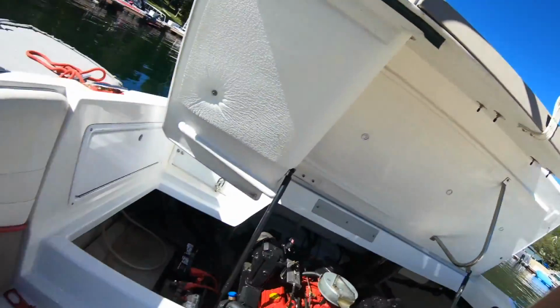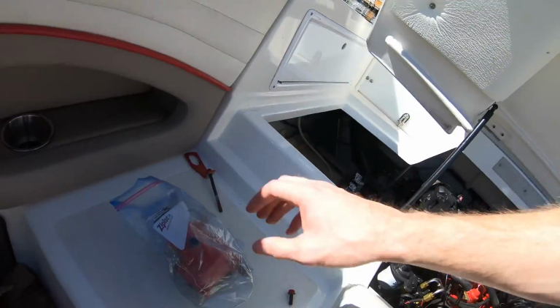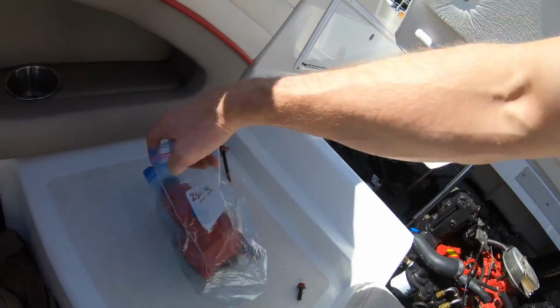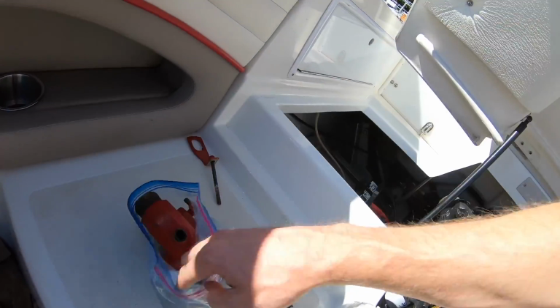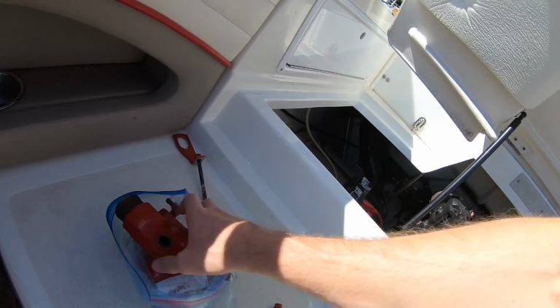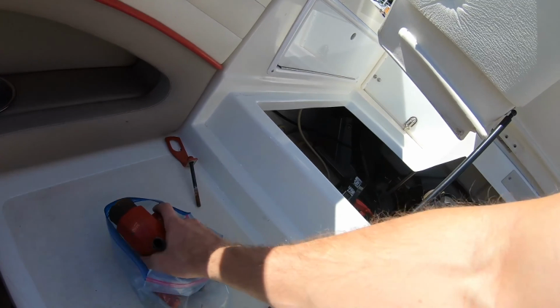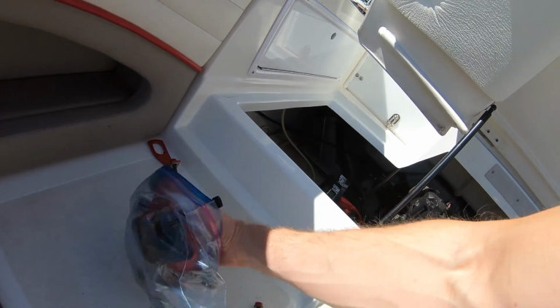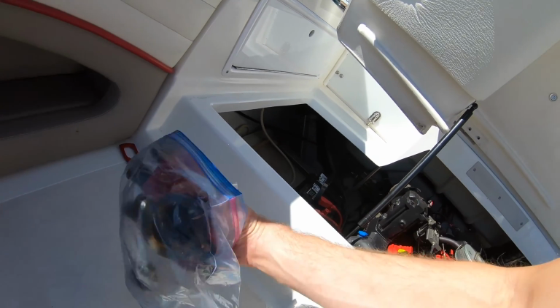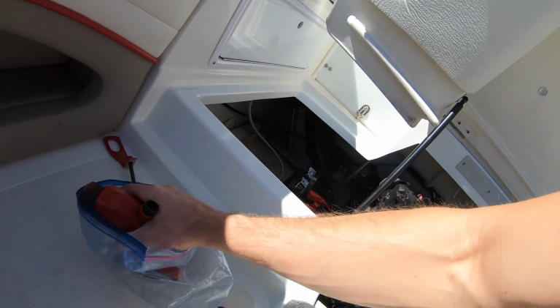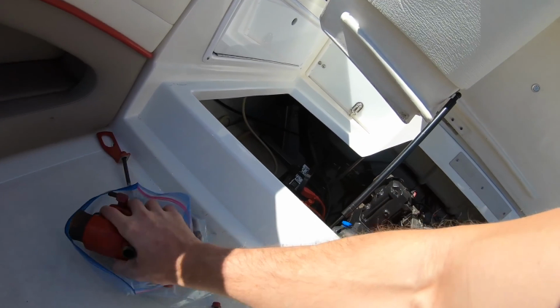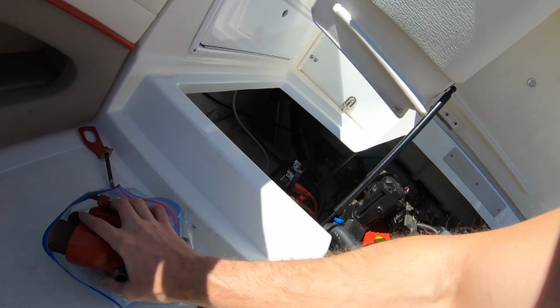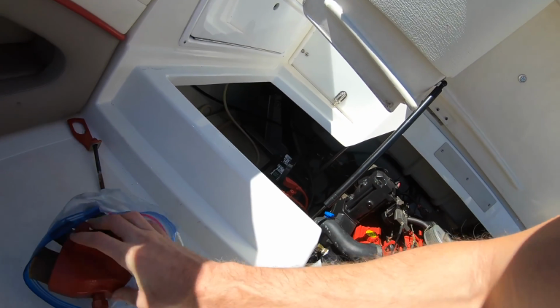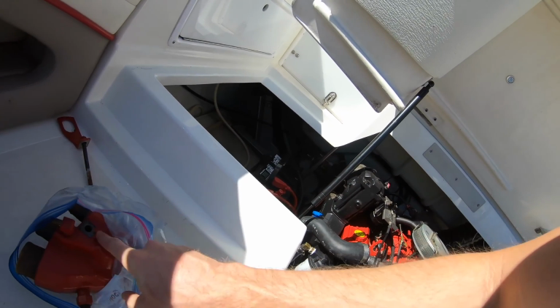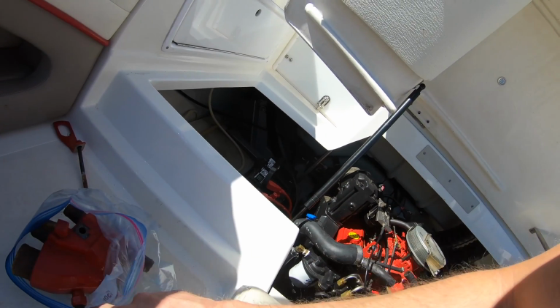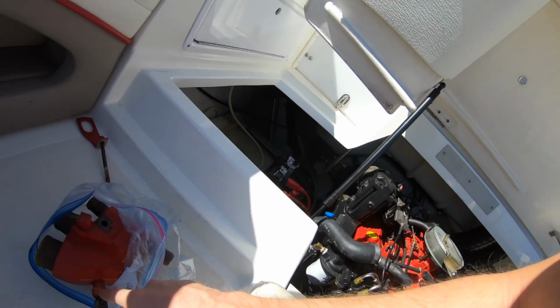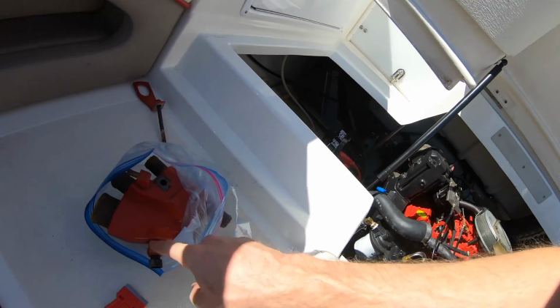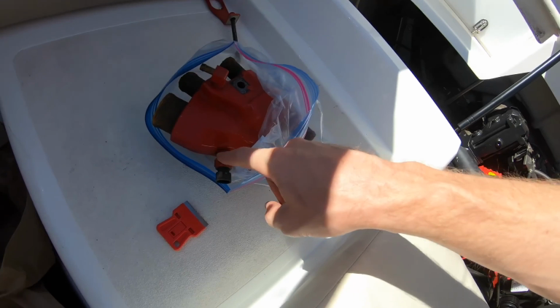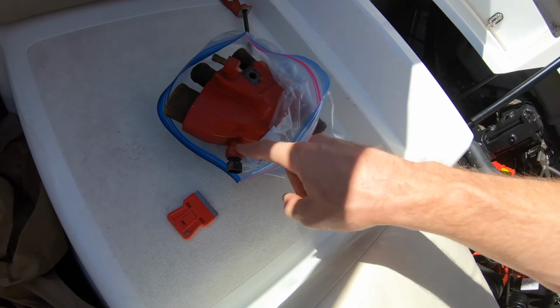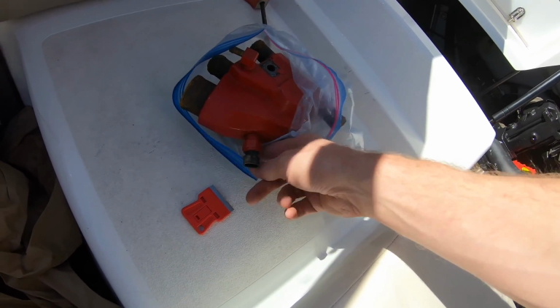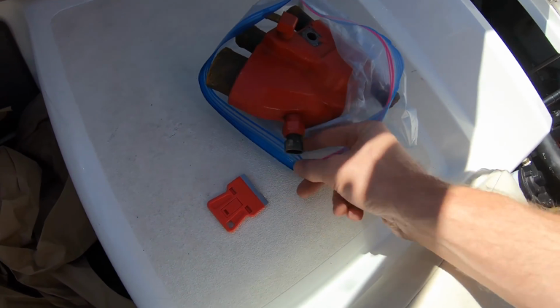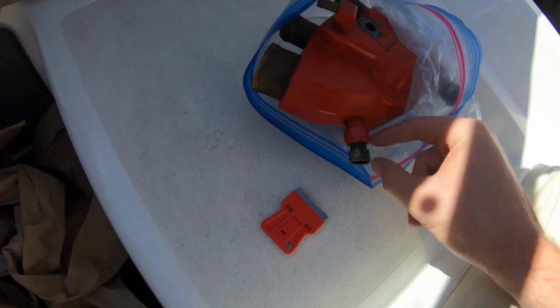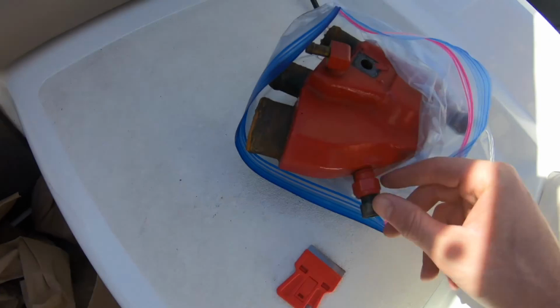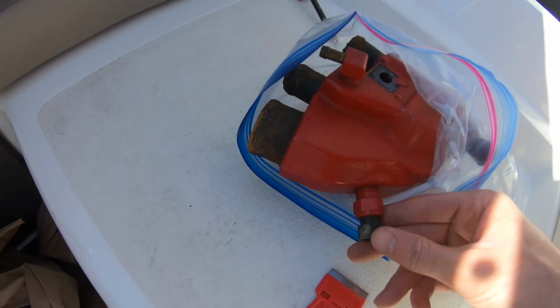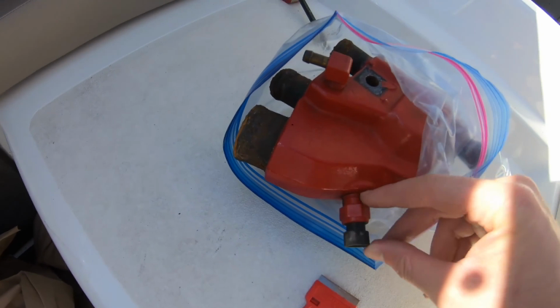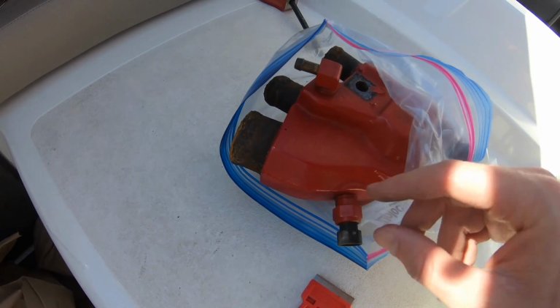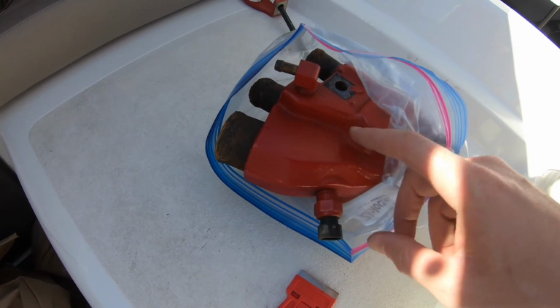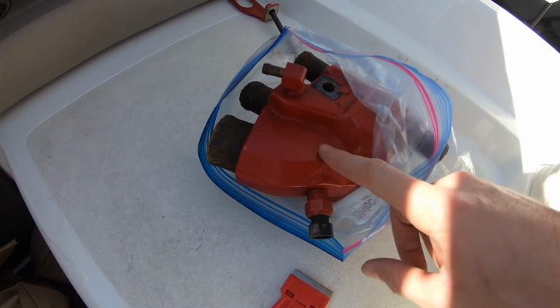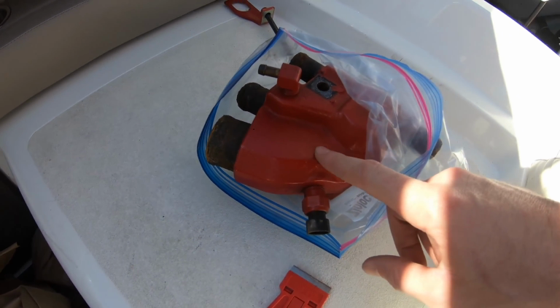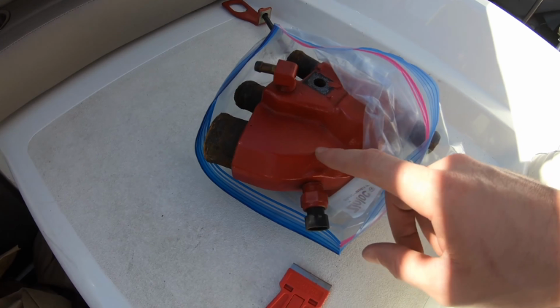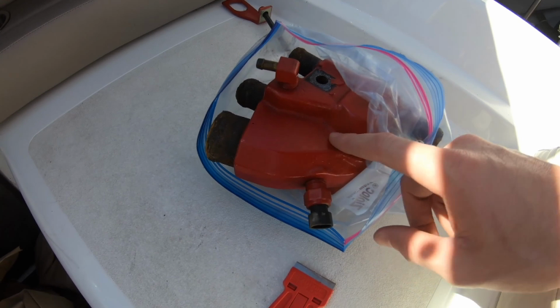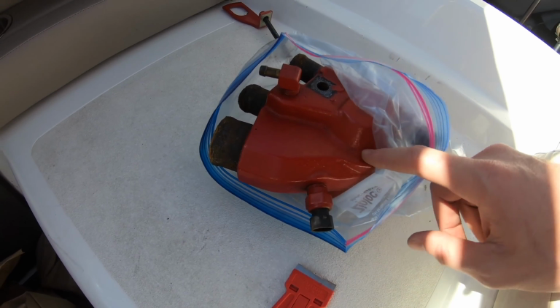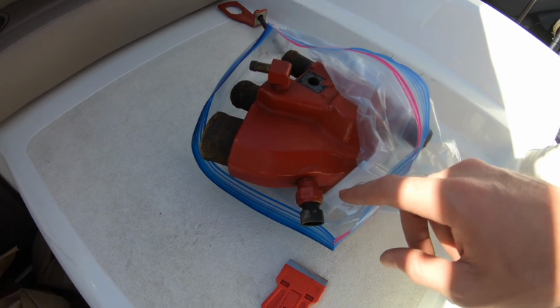So this is the thermostat housing here. You have the housing here, and you have your temp sensor right here. This tells the computer that the engine's too hot, and it will actually cut power.